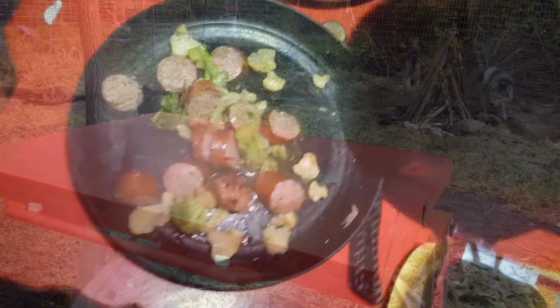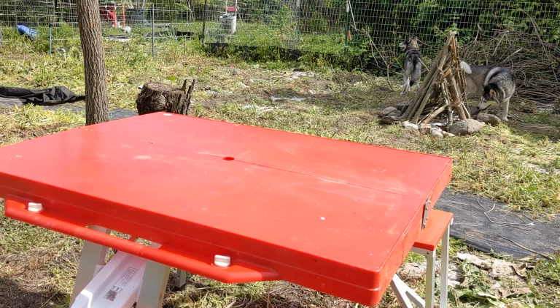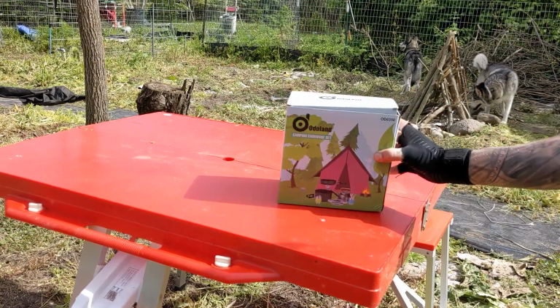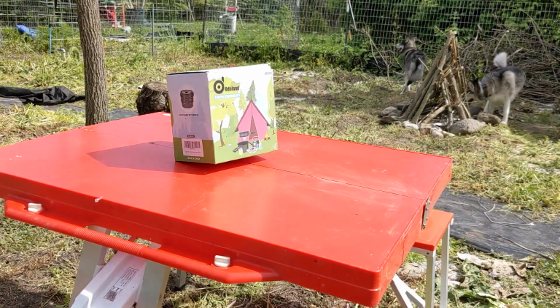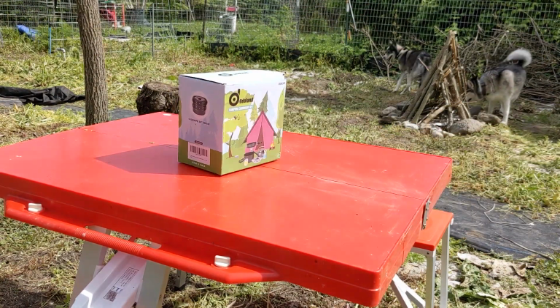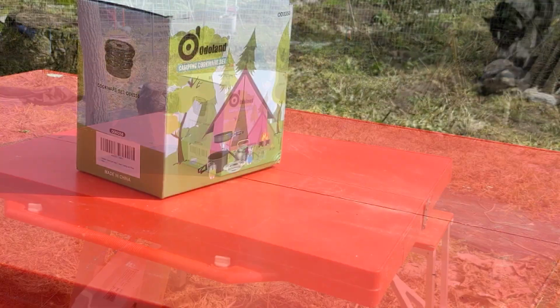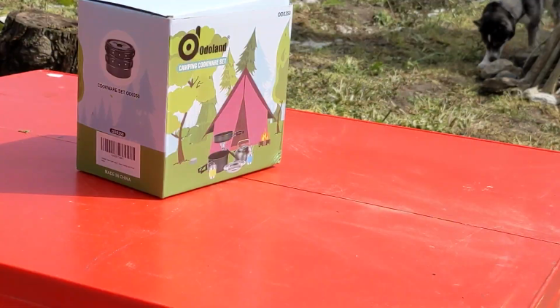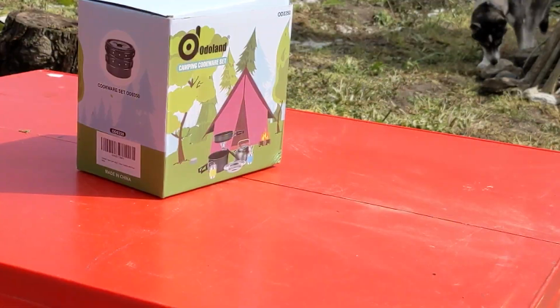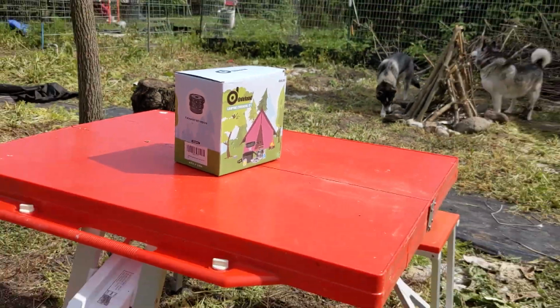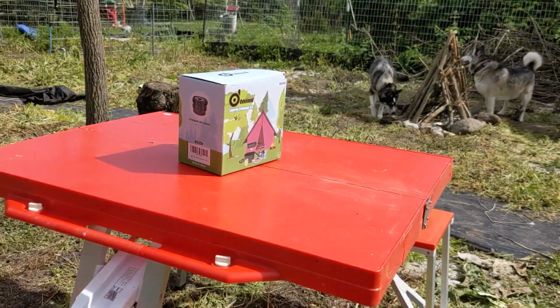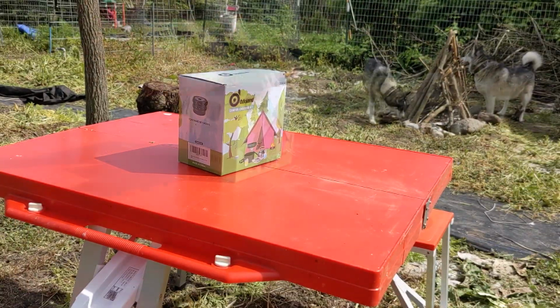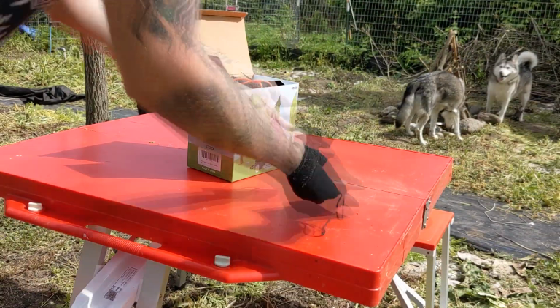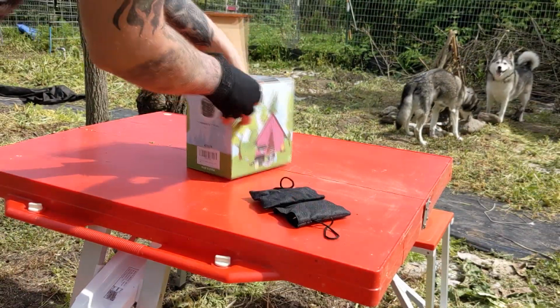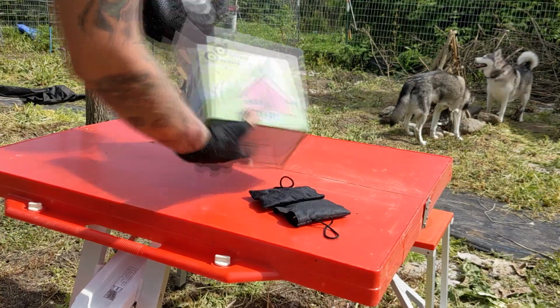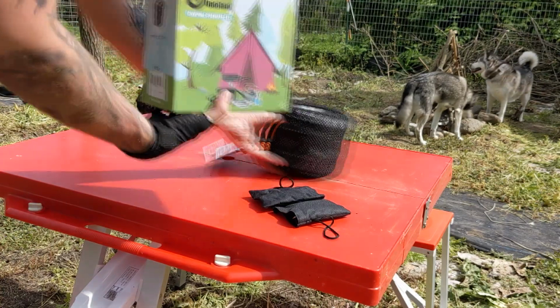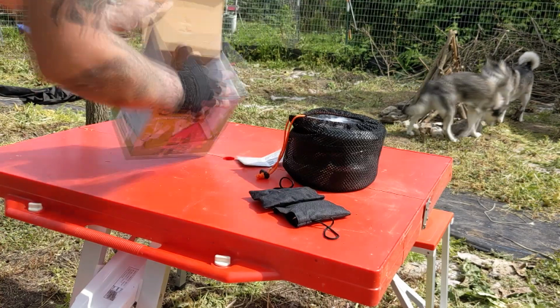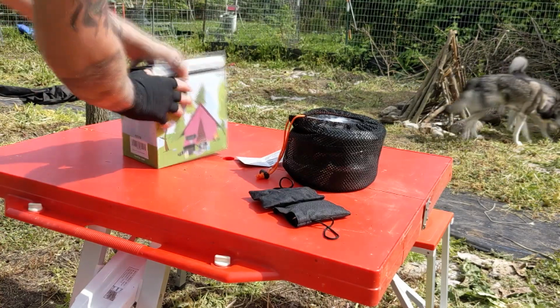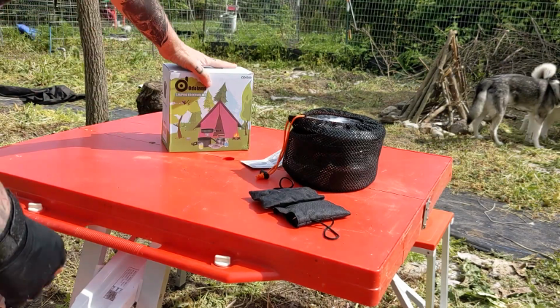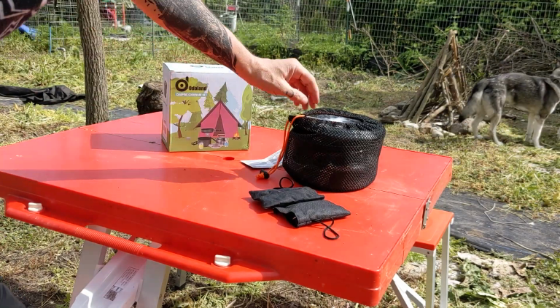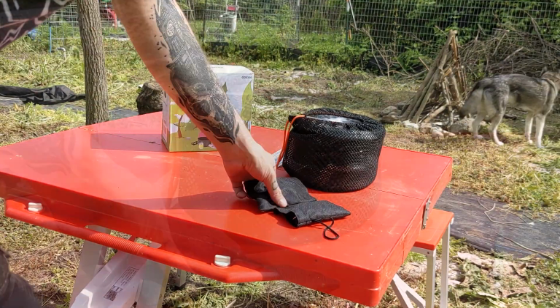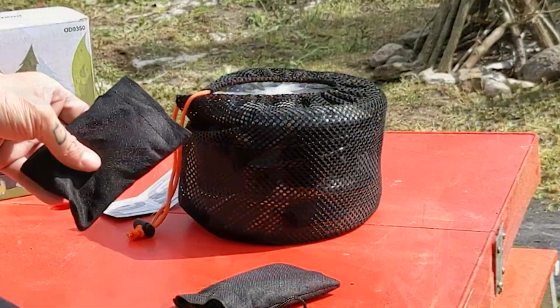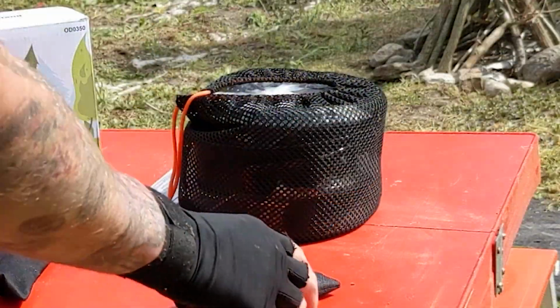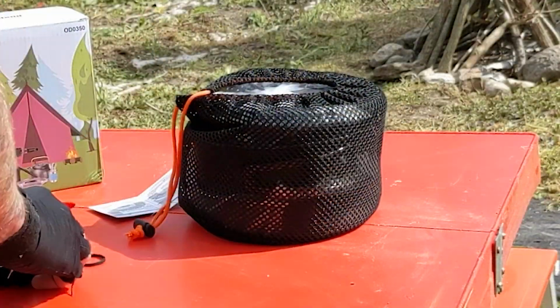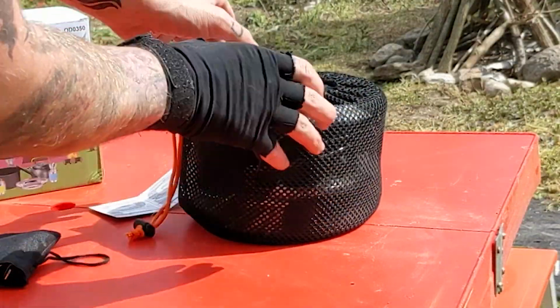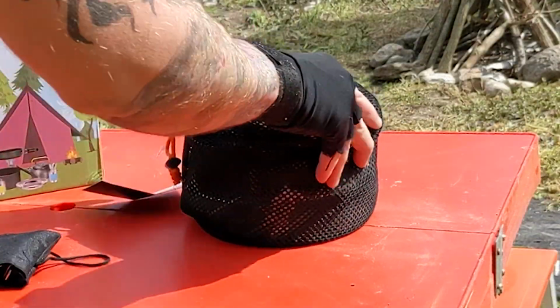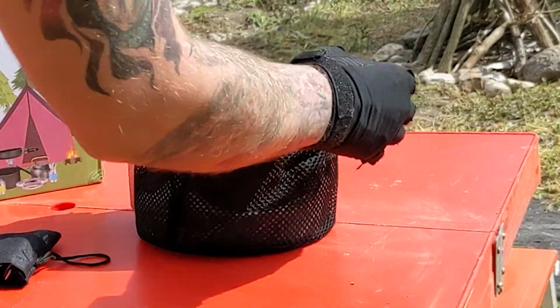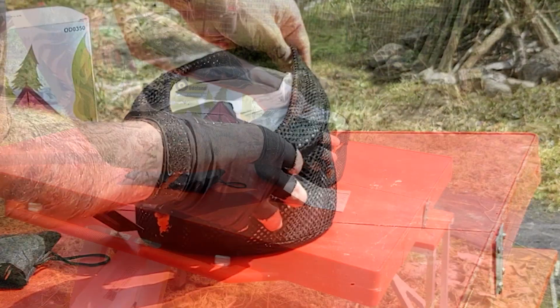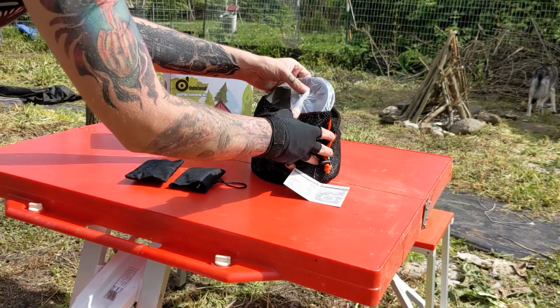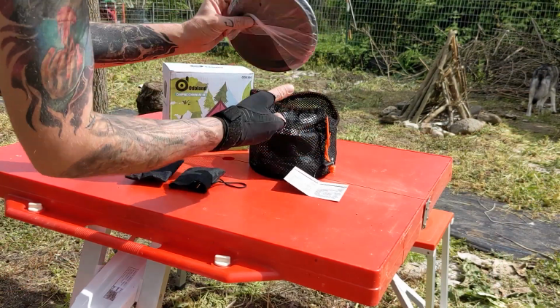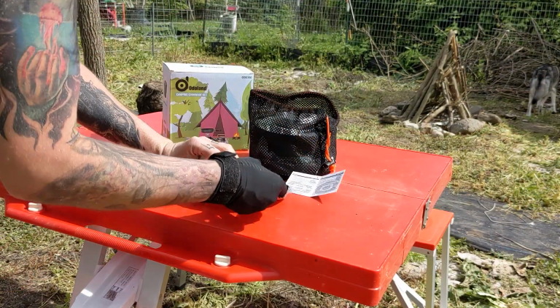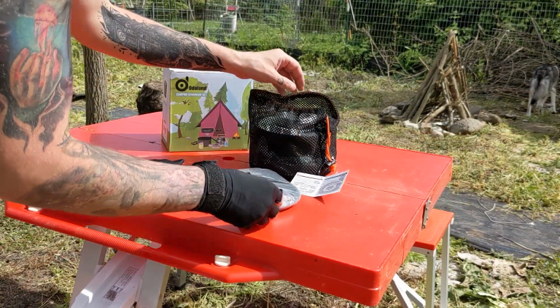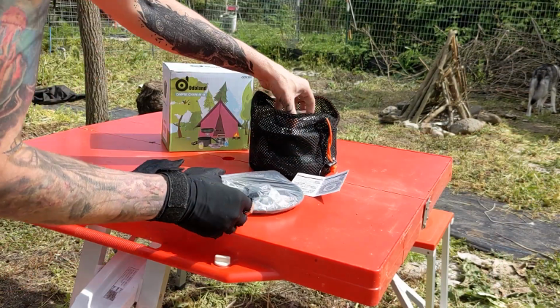It comes shipped to your door with everything you'll need to eat, drink, or cook the night away. You'll just need to bring your own food. Inside the box, you'll find a handy storage bag and two mini storage bags containing all your things.